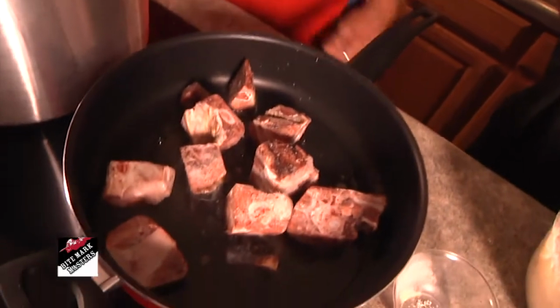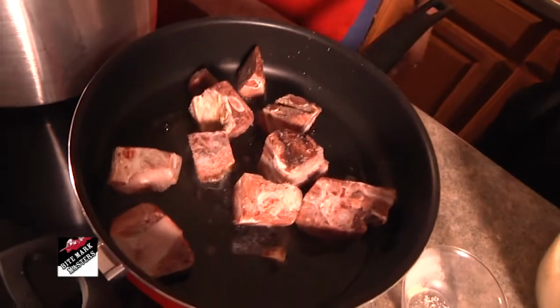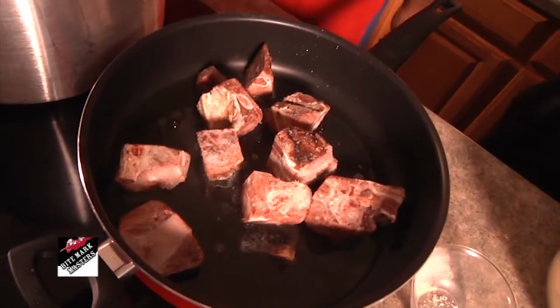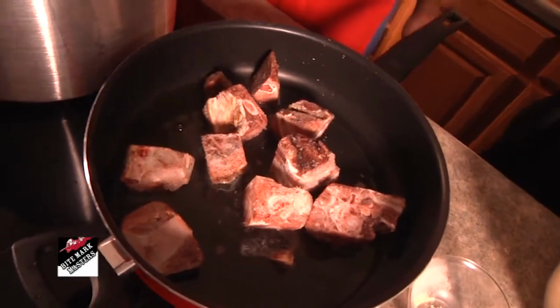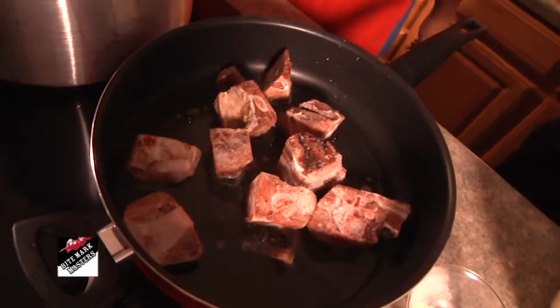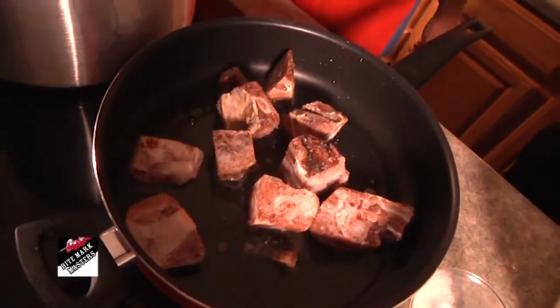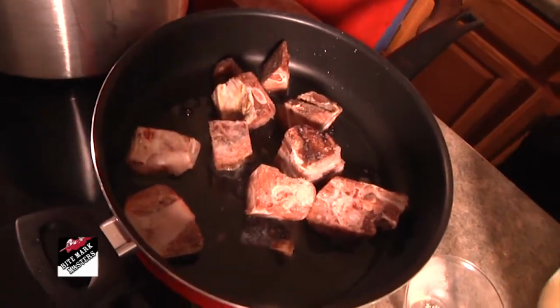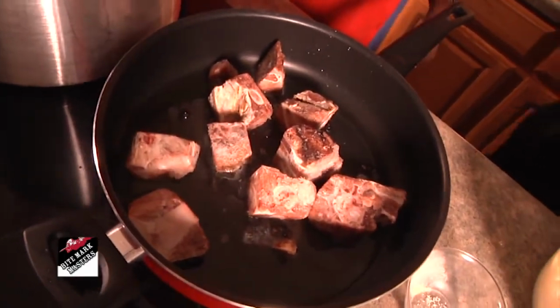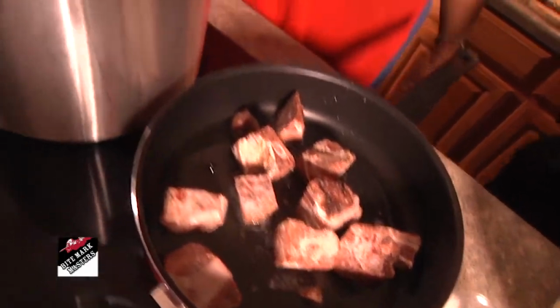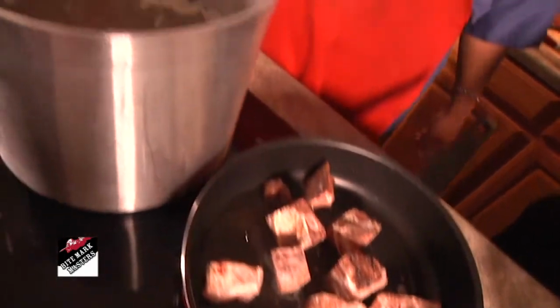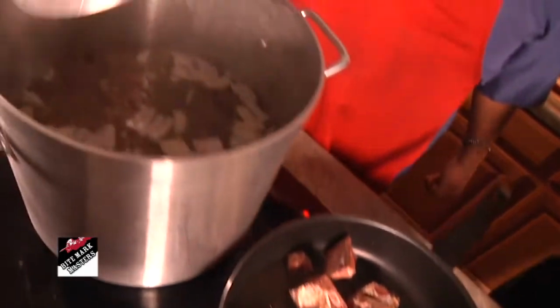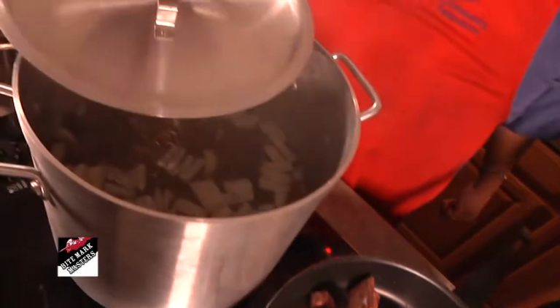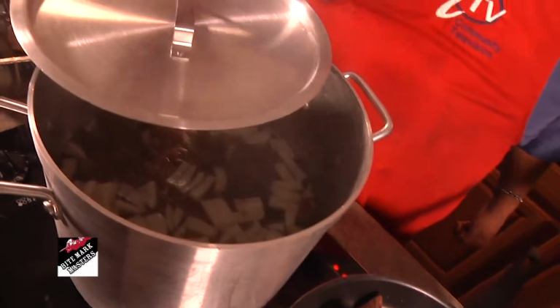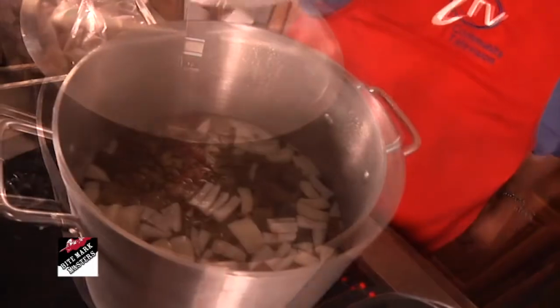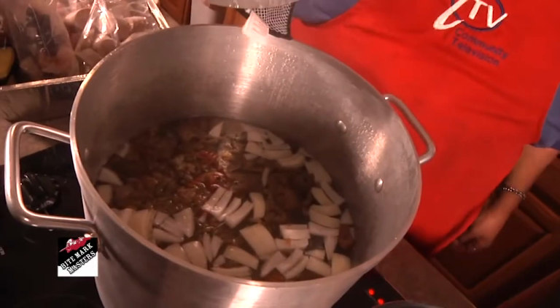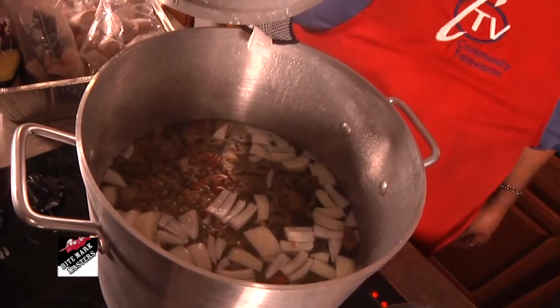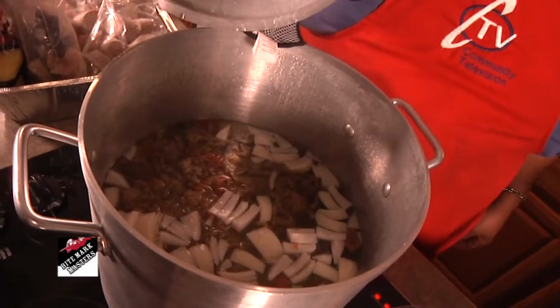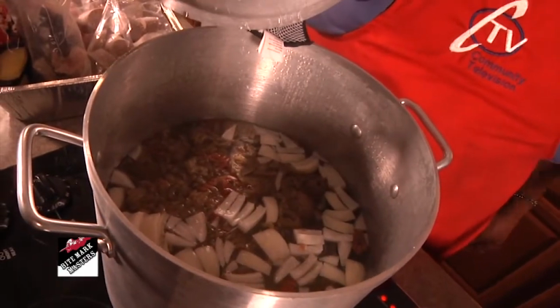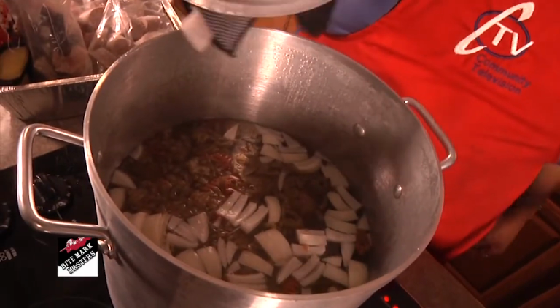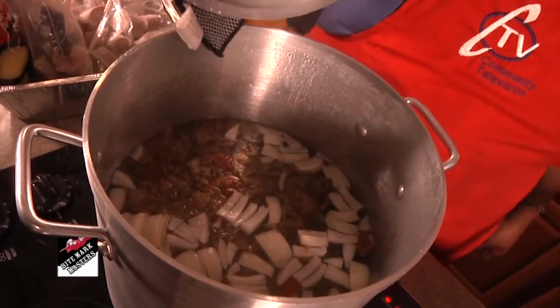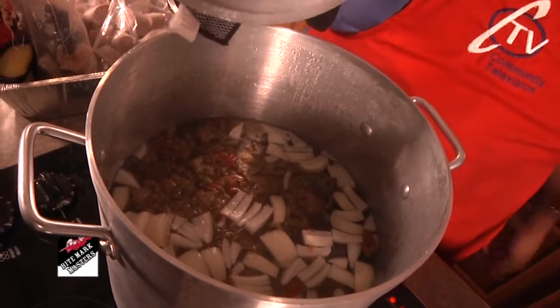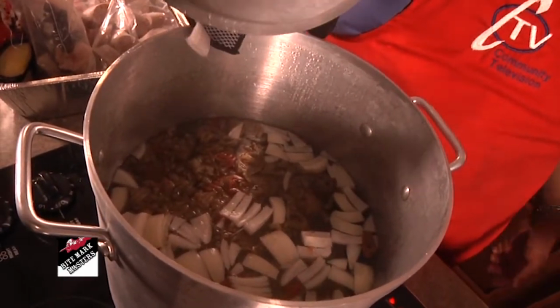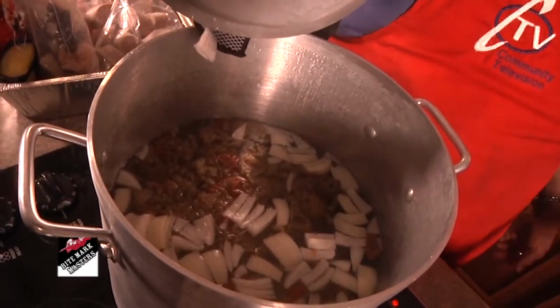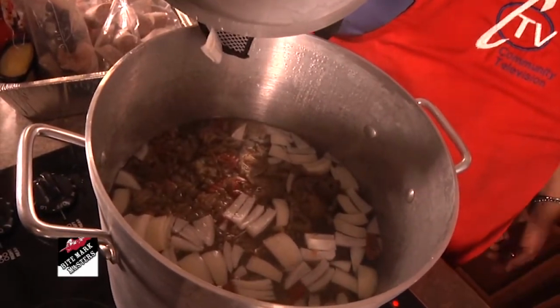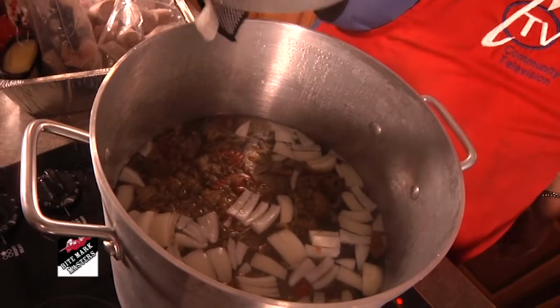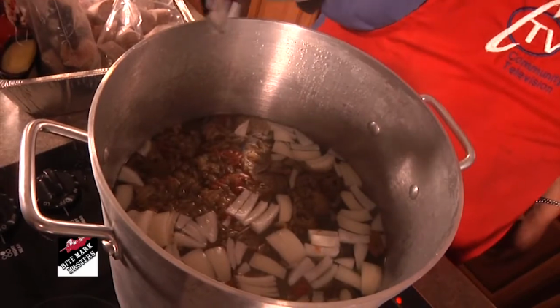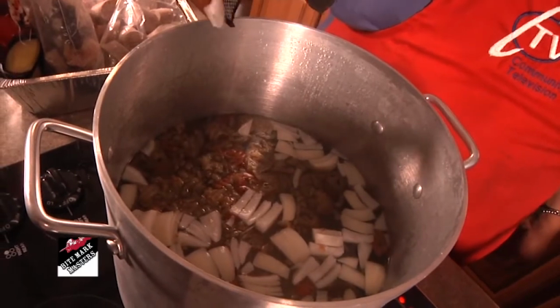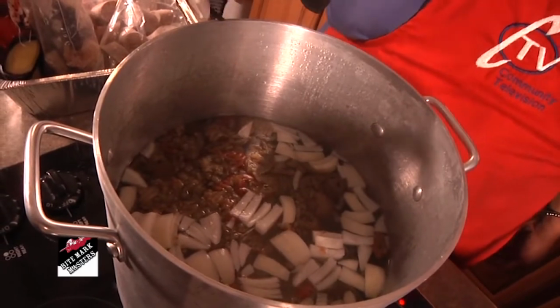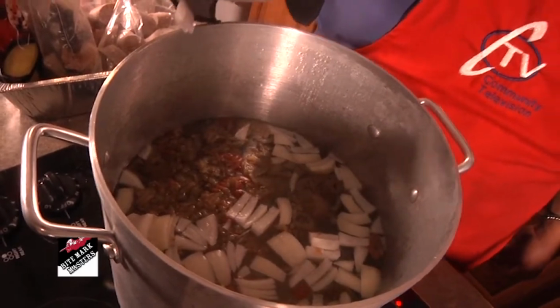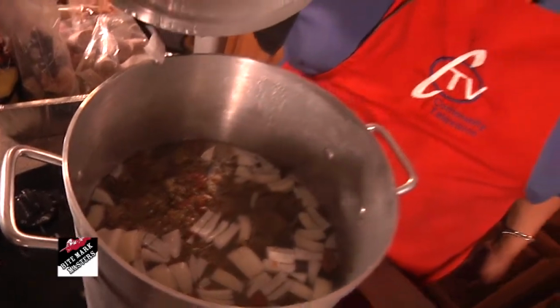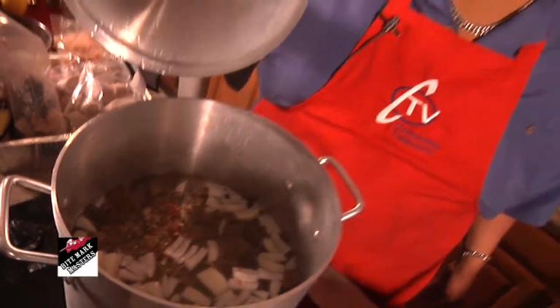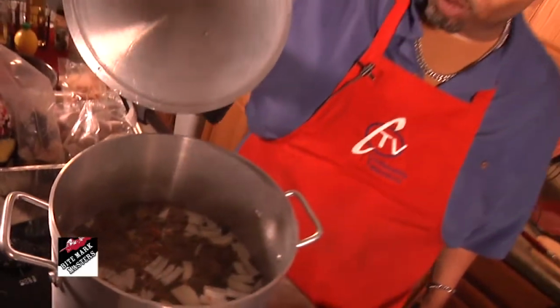This will be the first time I've tried goat meat. Well, you're in for a treat. I already got some onions going and some jalapenos that you already cut up for me. Thank you. And we're going to wait for that water to come to a boil.